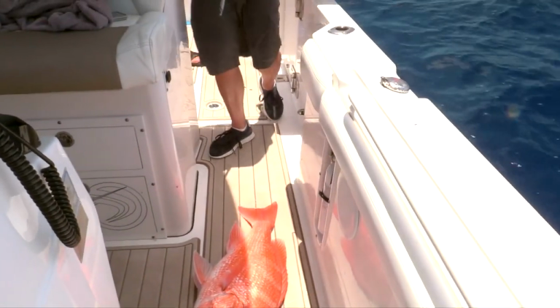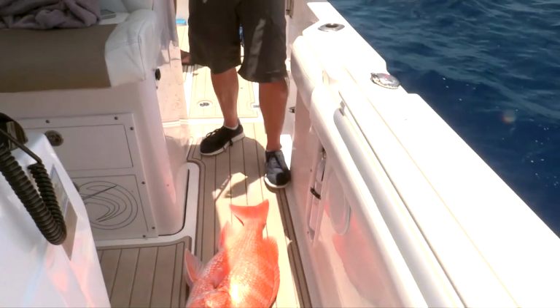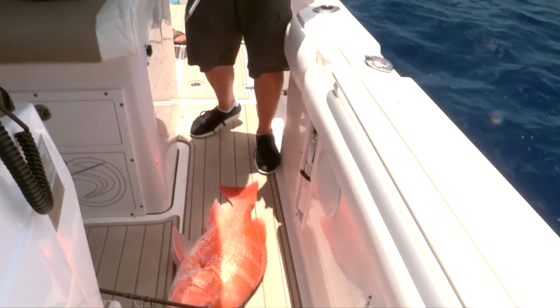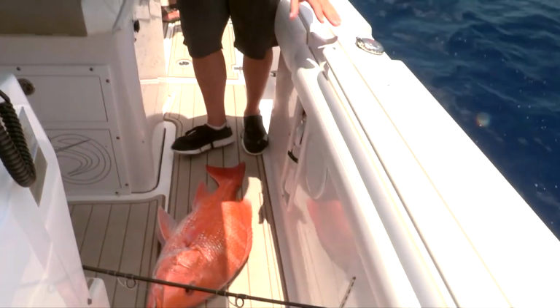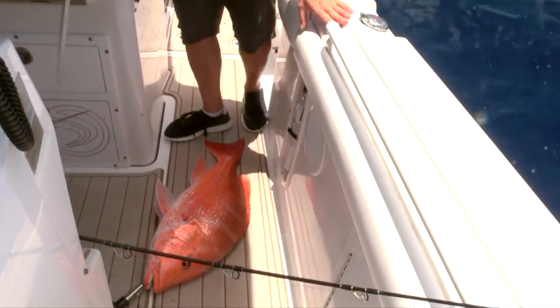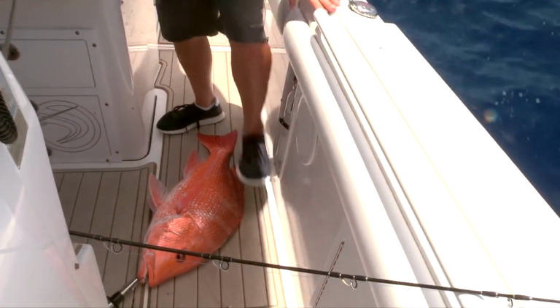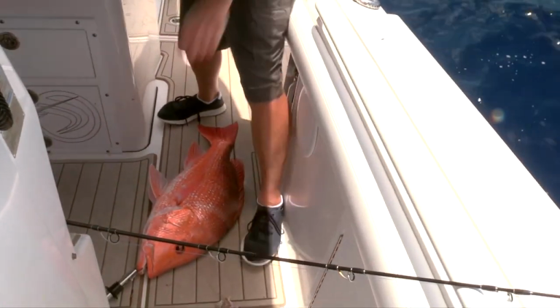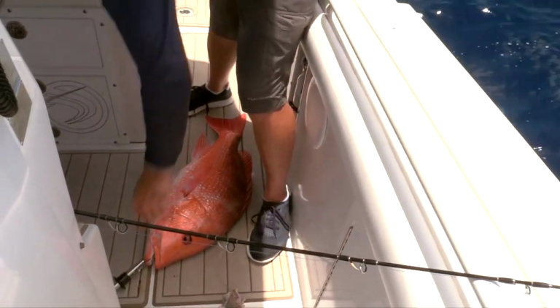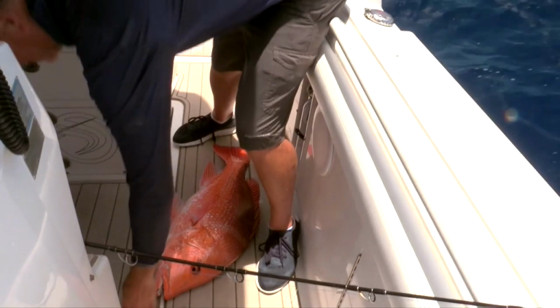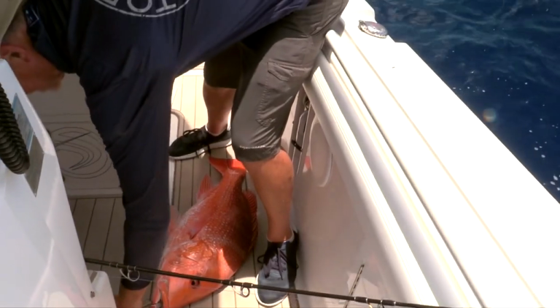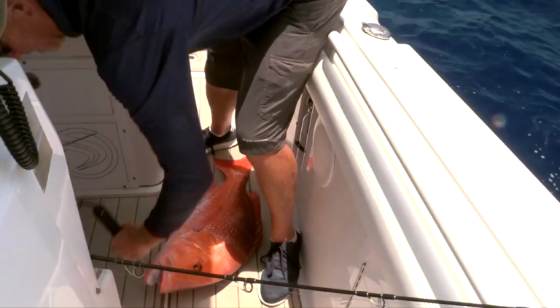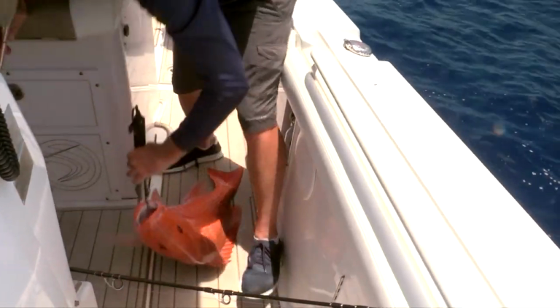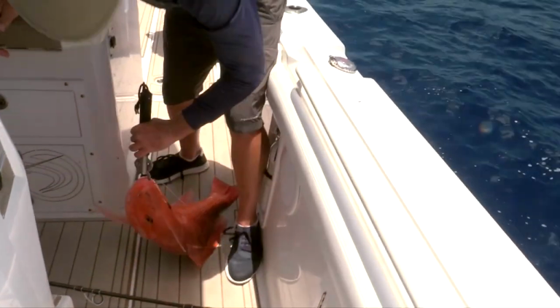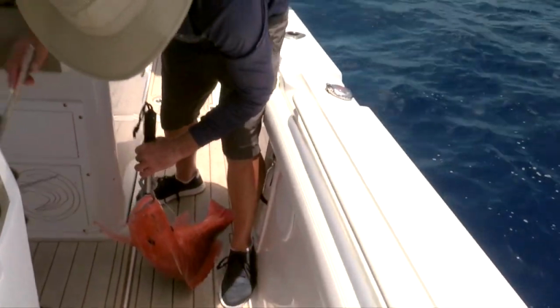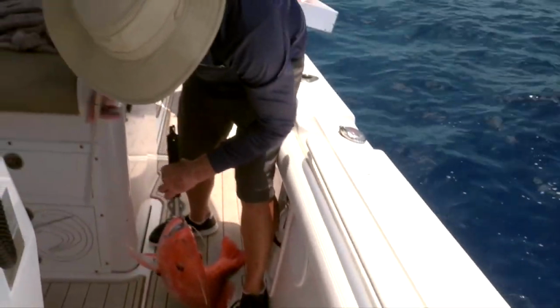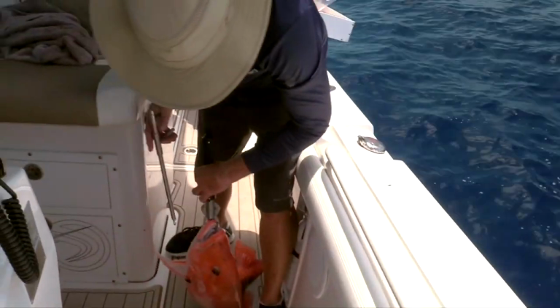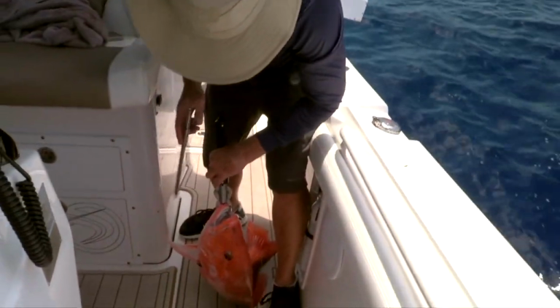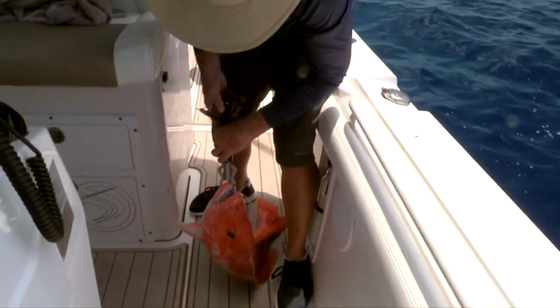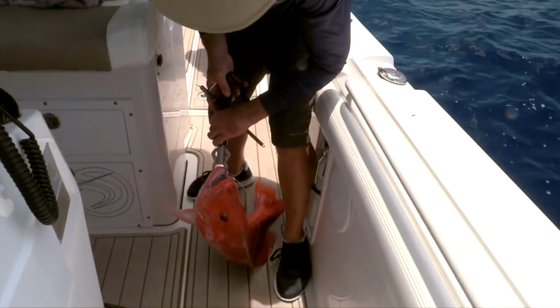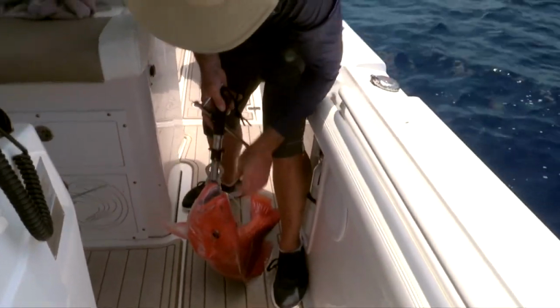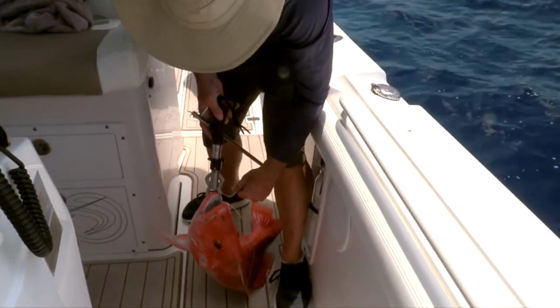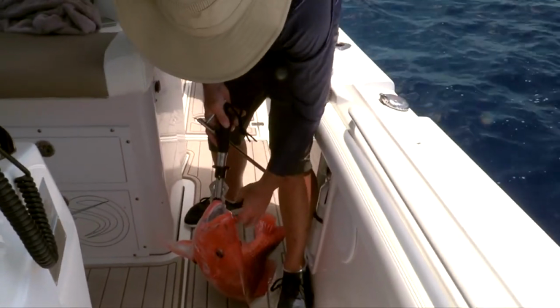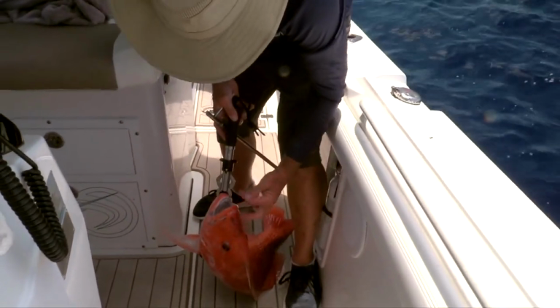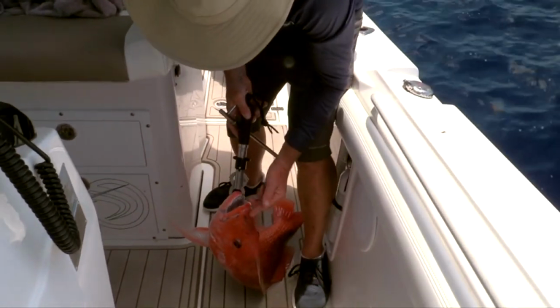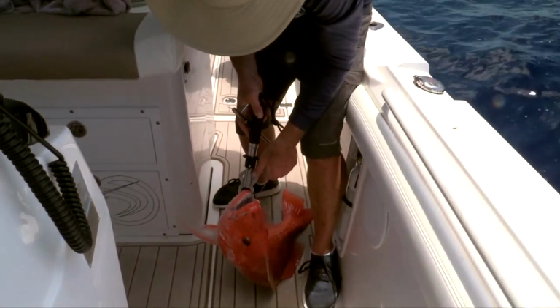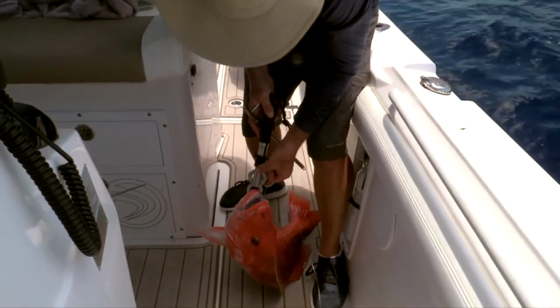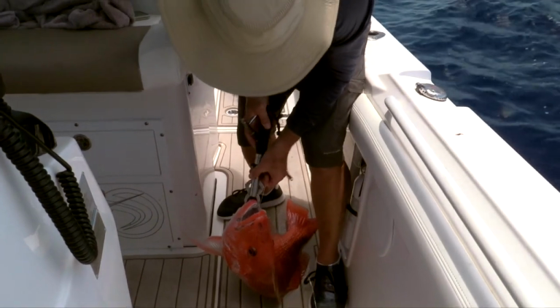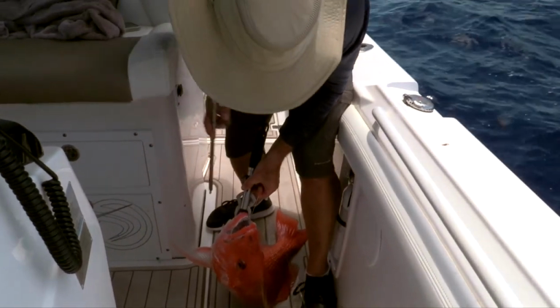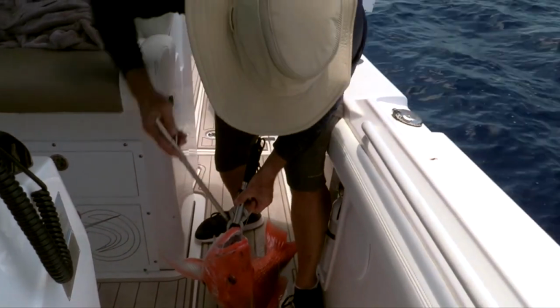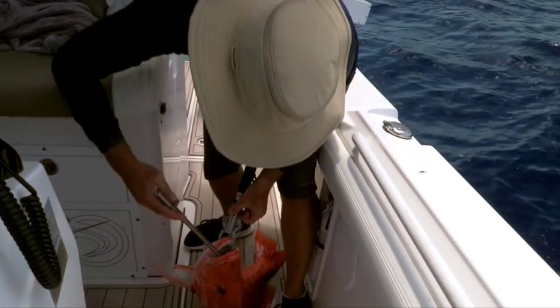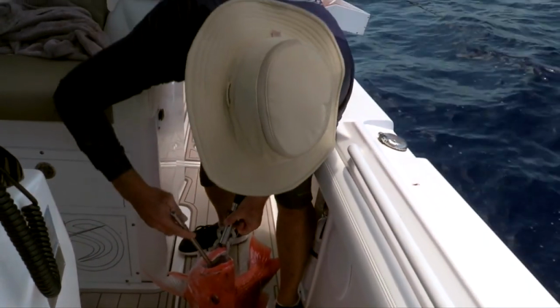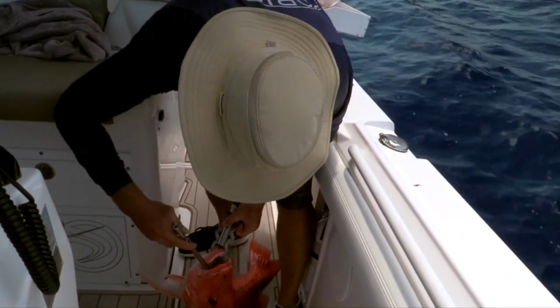I see a lot of captains on charter boats who cut the stomach, and it is not the right thing to do.